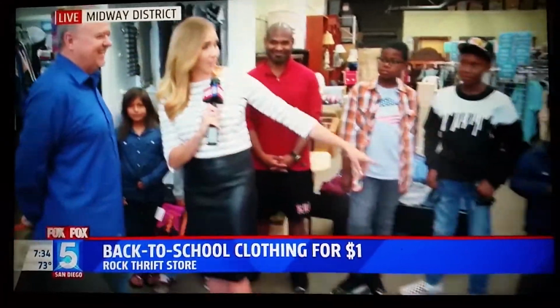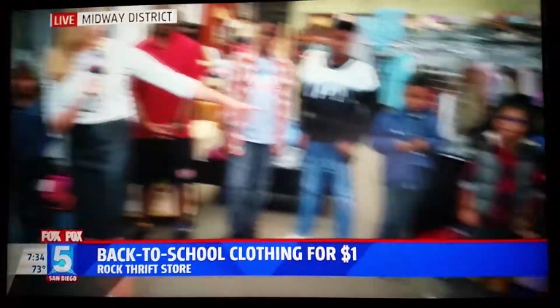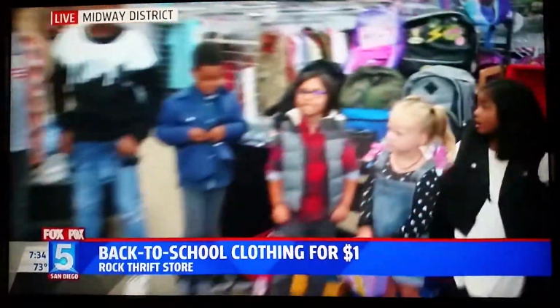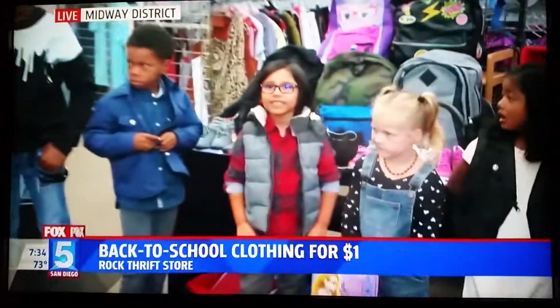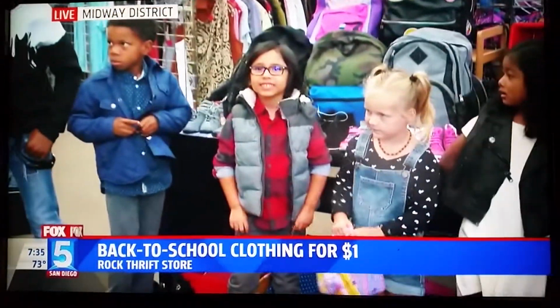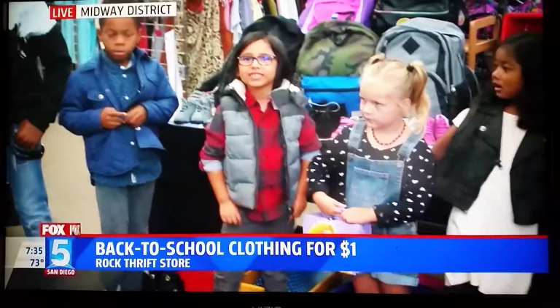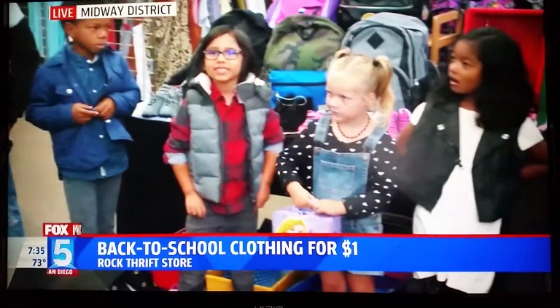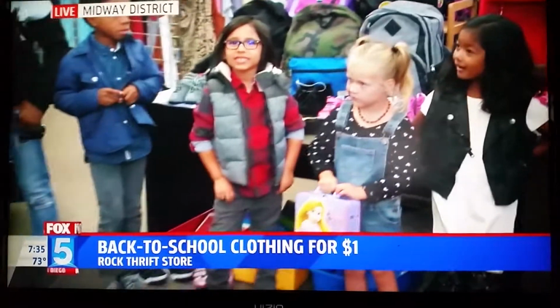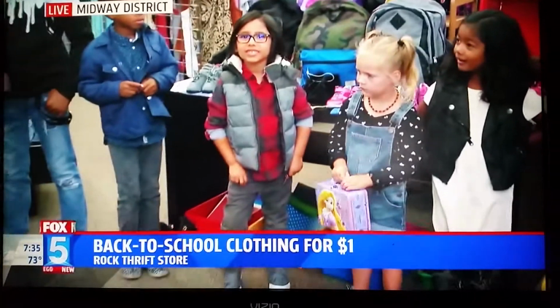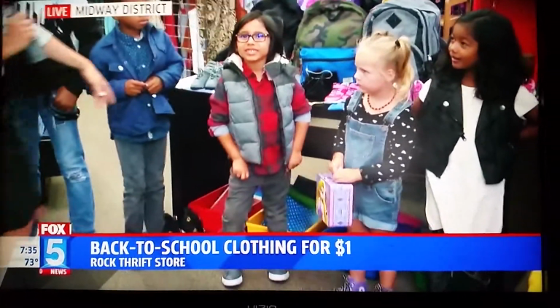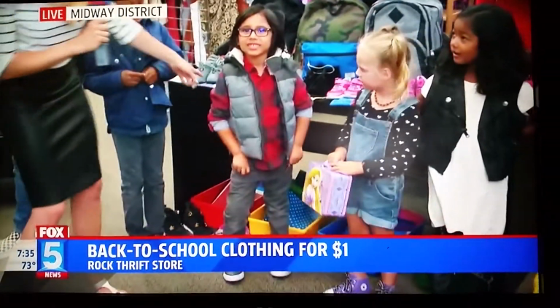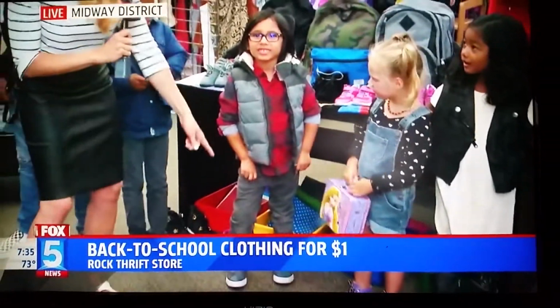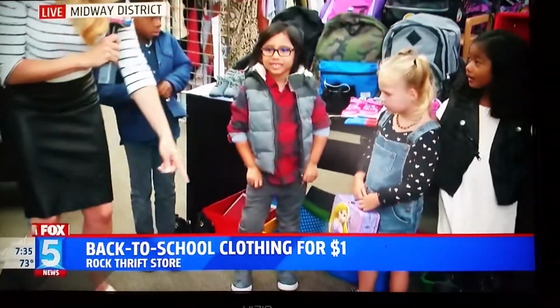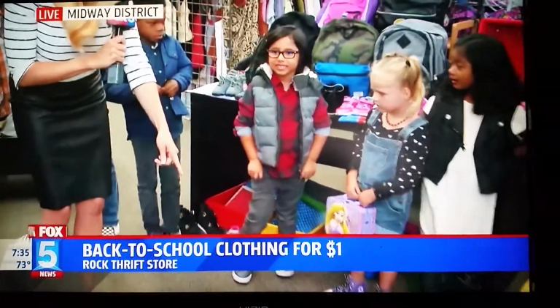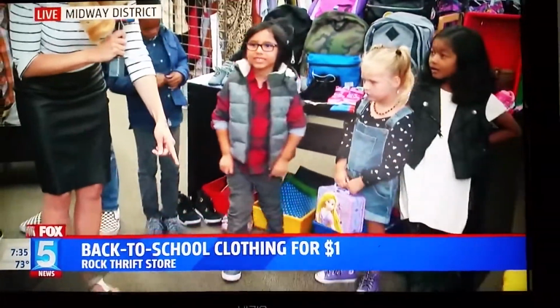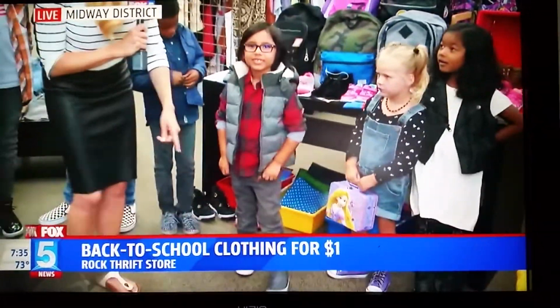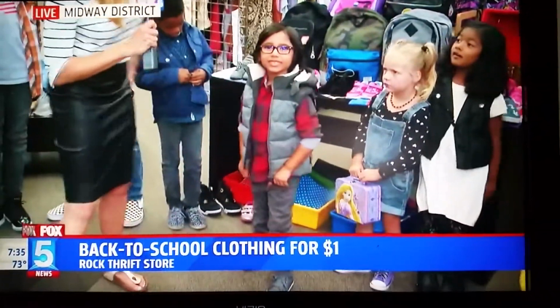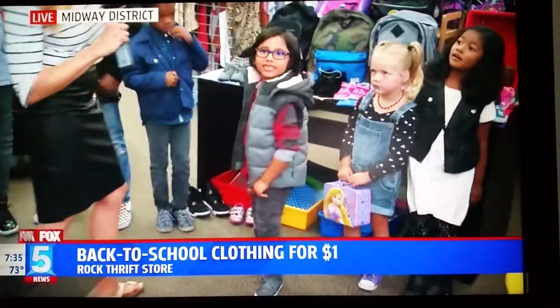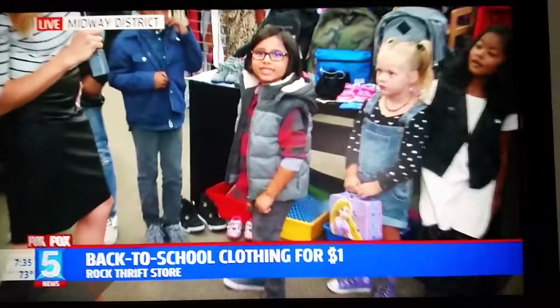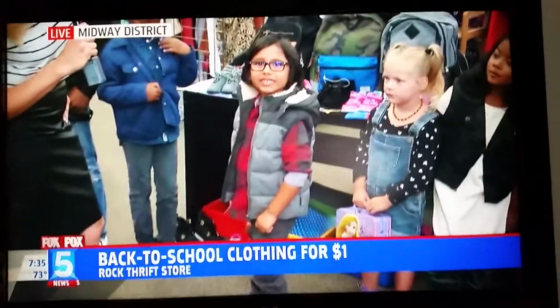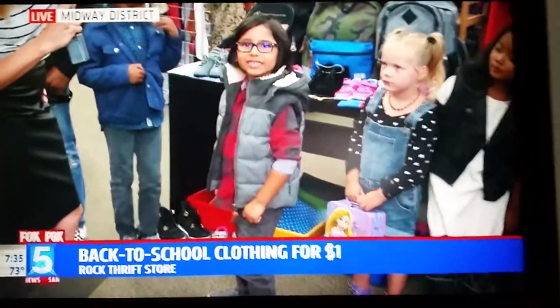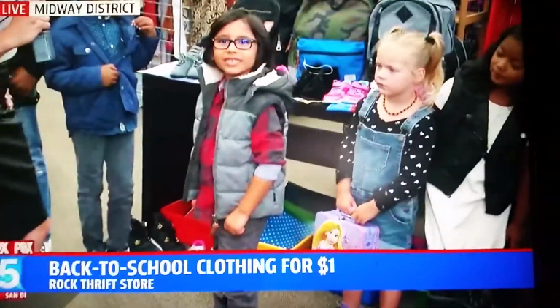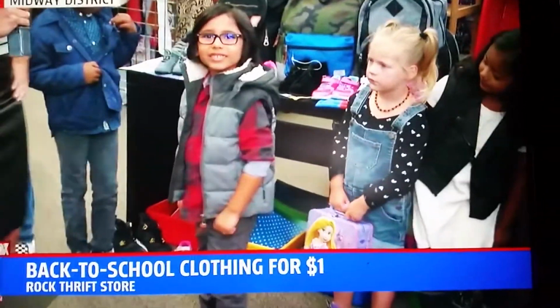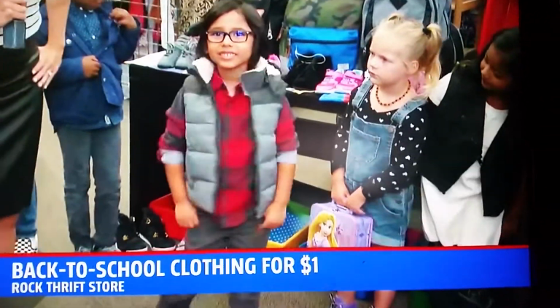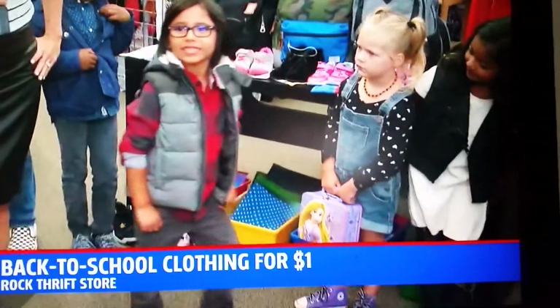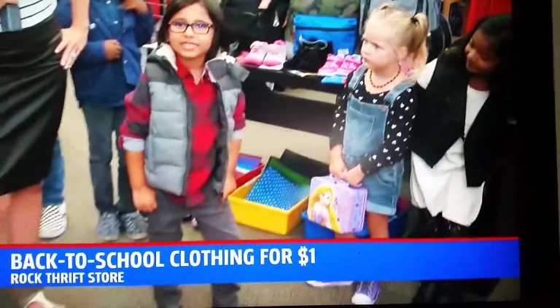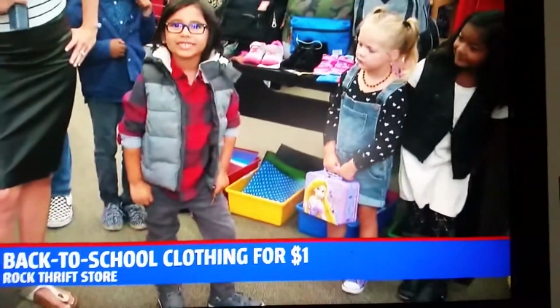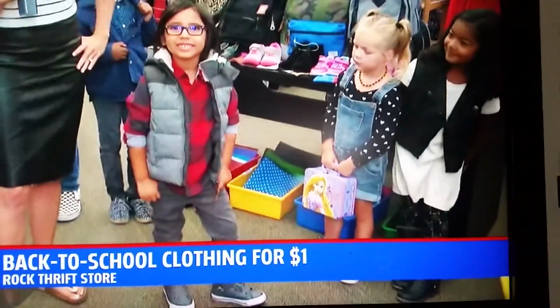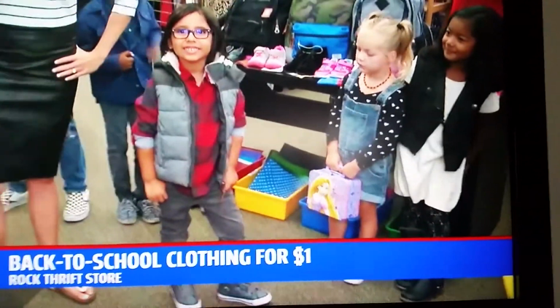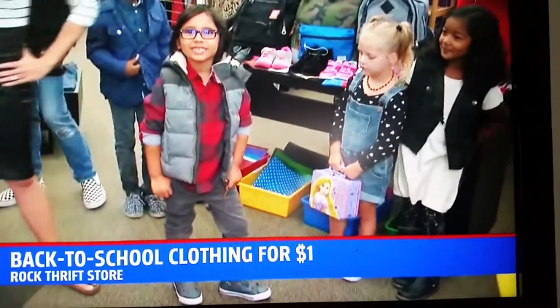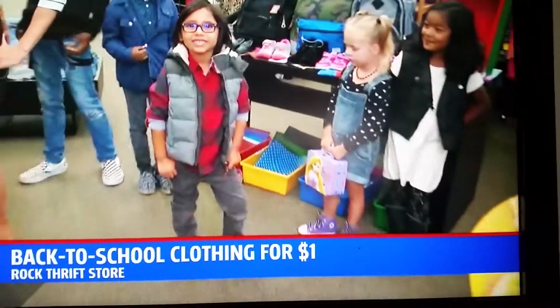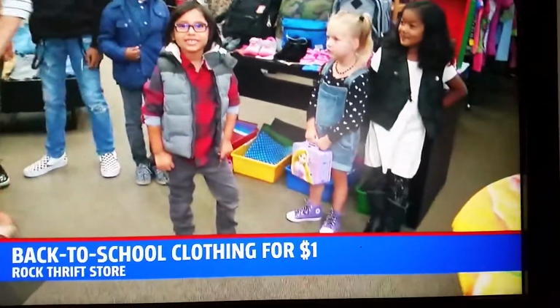So look at this little guy right here. Do a turn for us, go ahead. He's like model pro. Walk up here, do a little look. Do the shoulder turn — other side. Yeah, you've got it down. I like that.